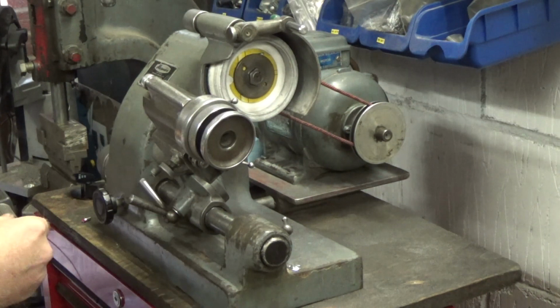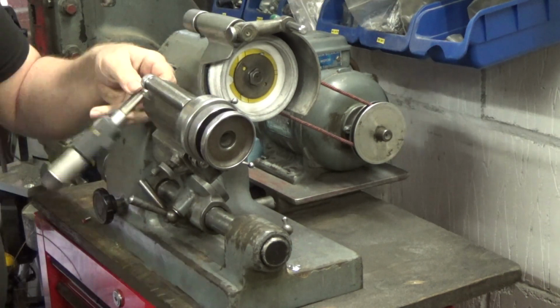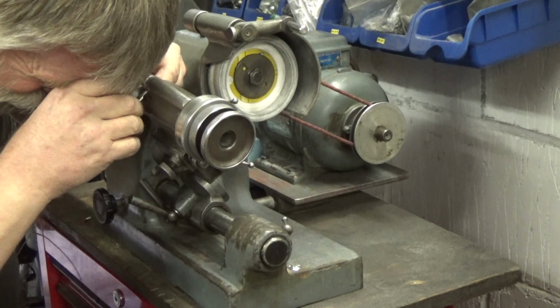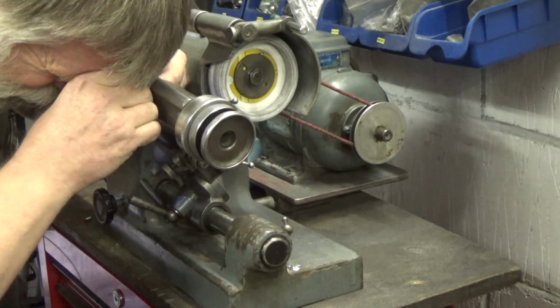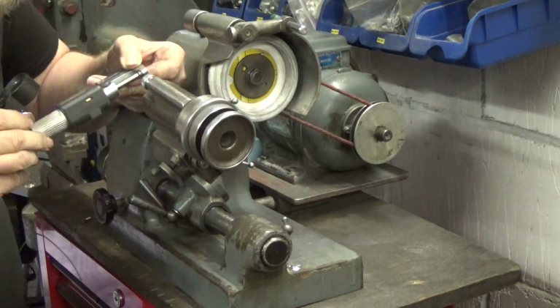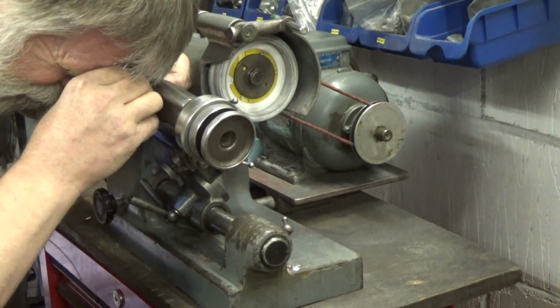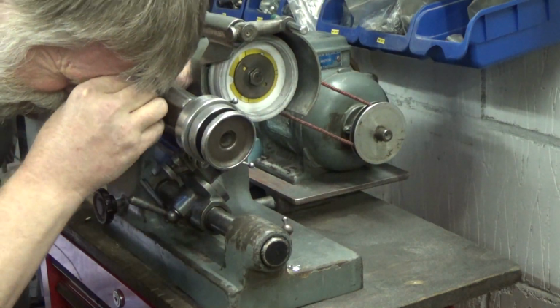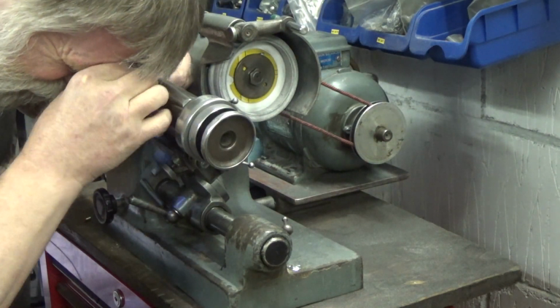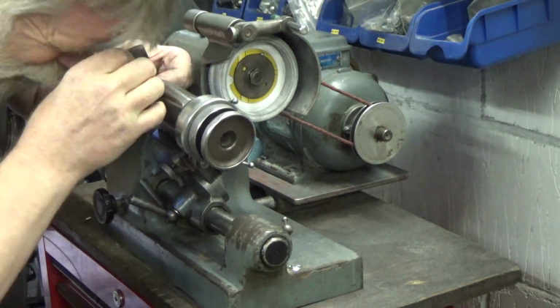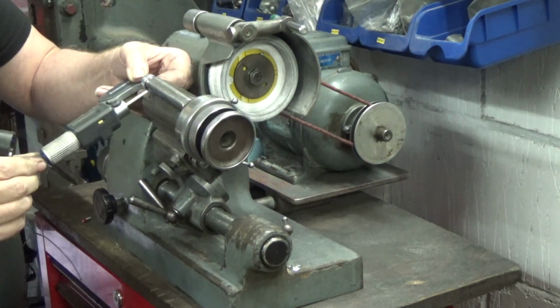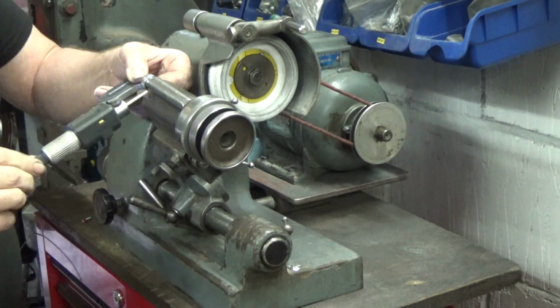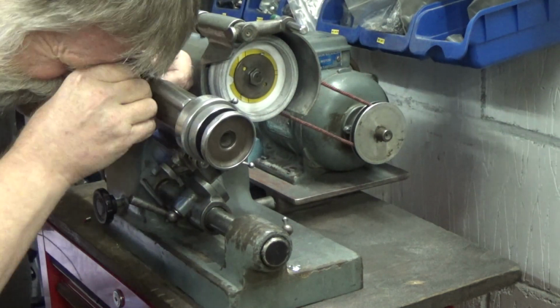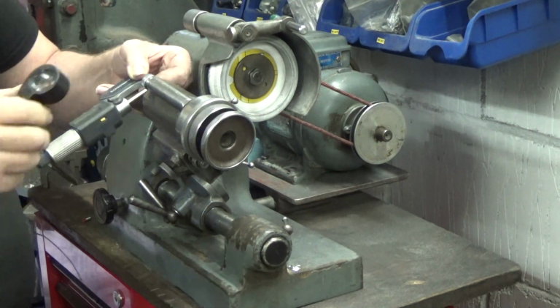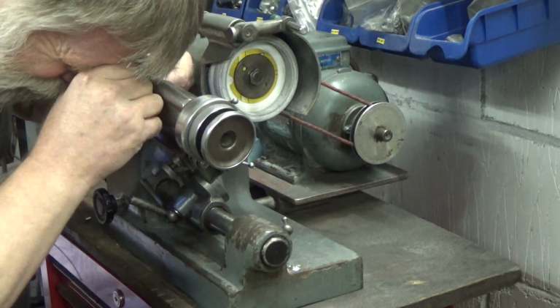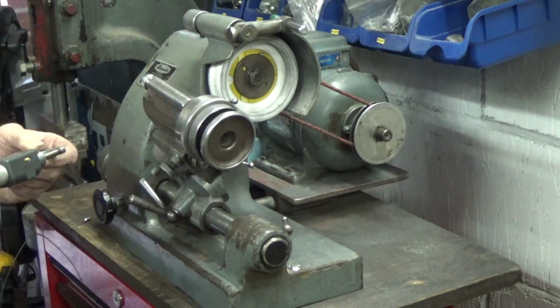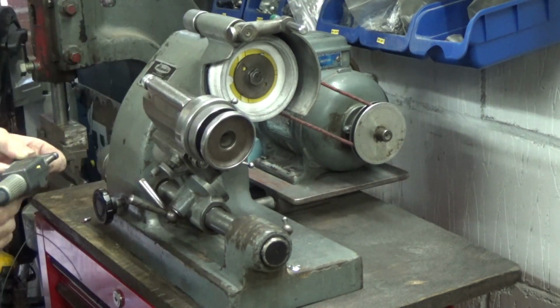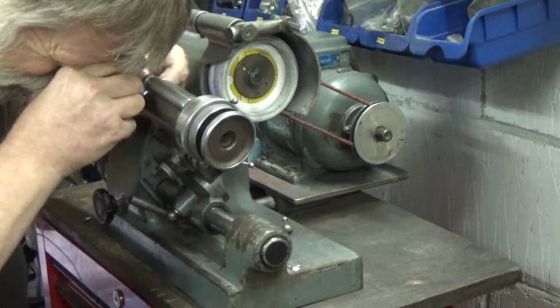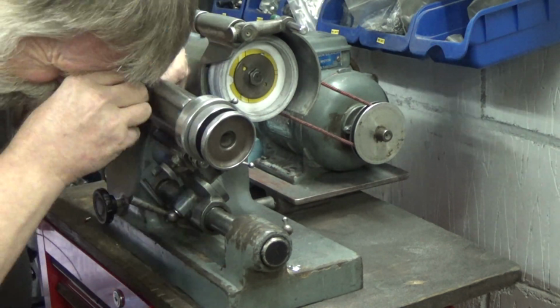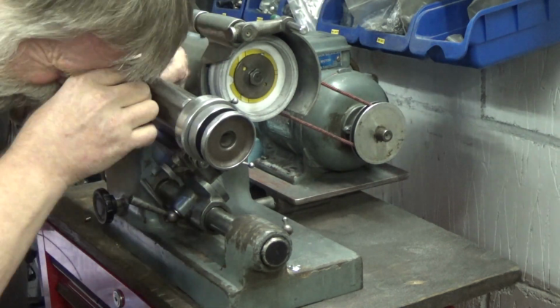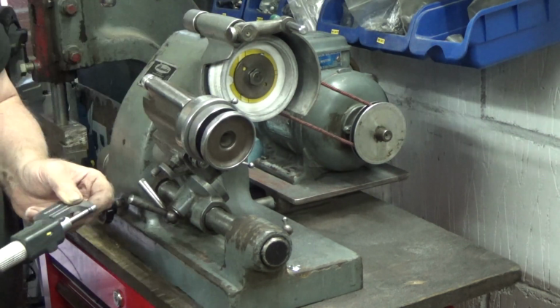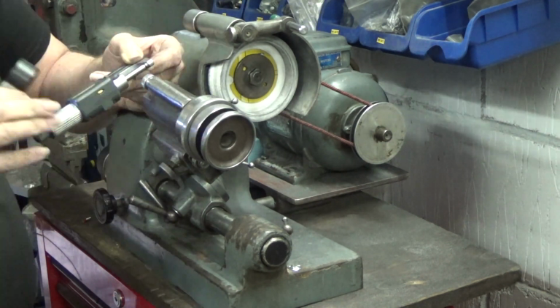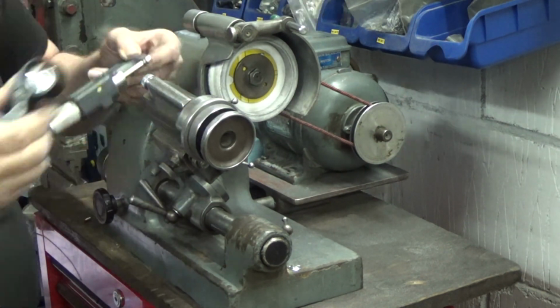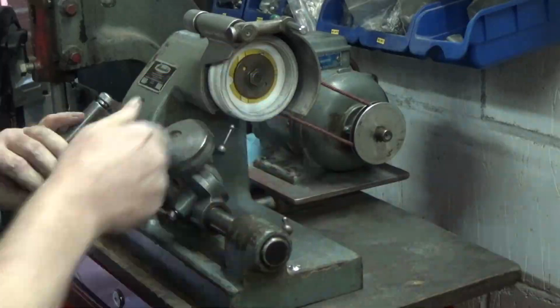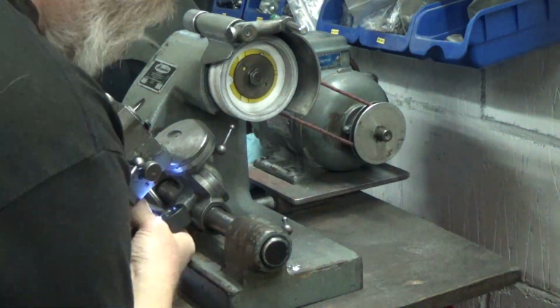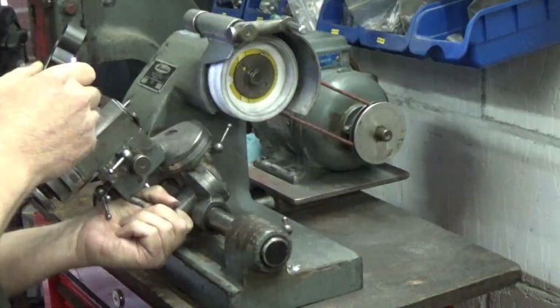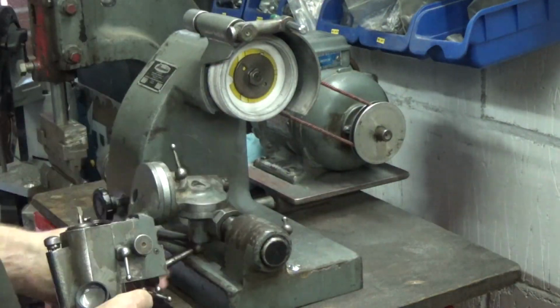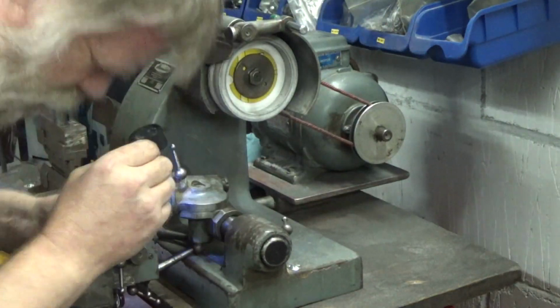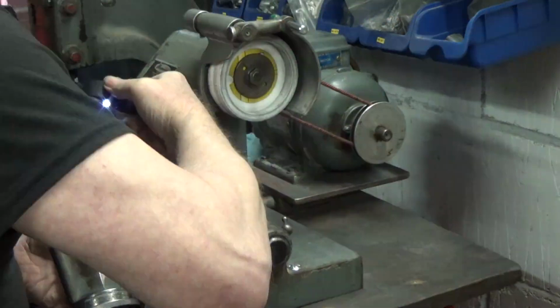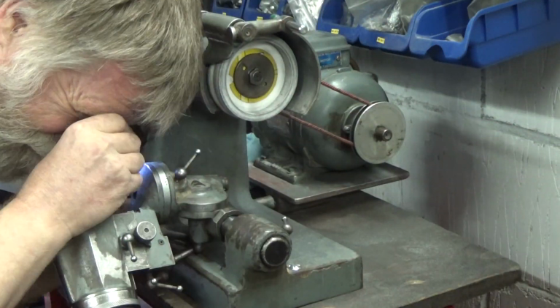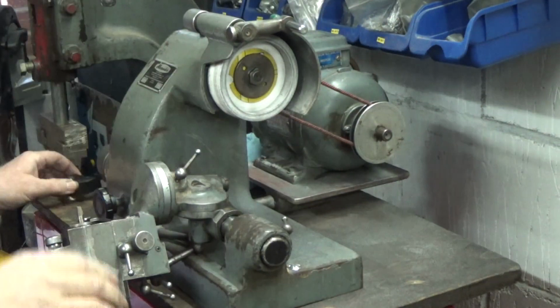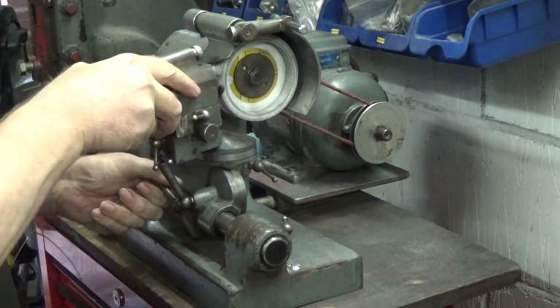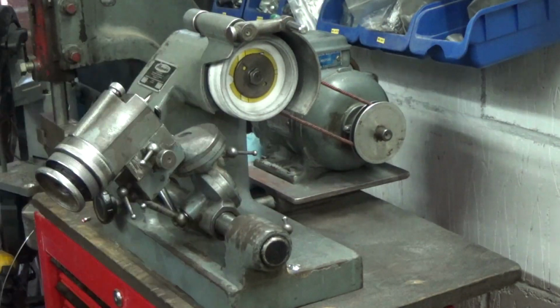One of the harder aspects of this was getting the correct width of the tool. Here you see me squinting through a loupe to make sure that my micrometer is measuring at the exact tip of the tool.